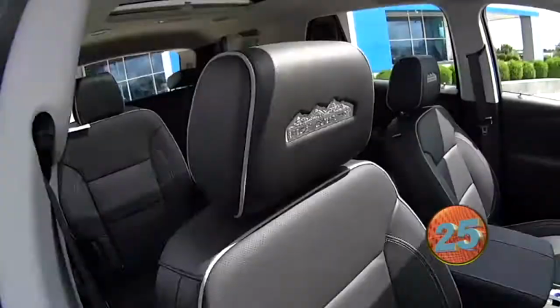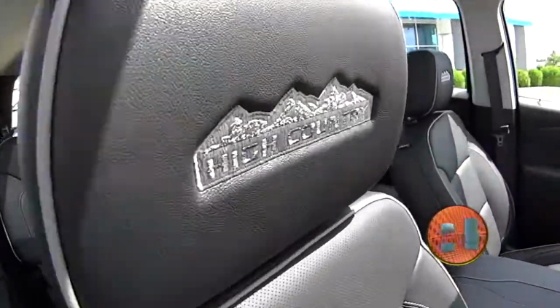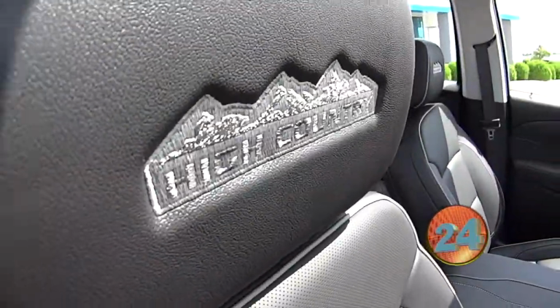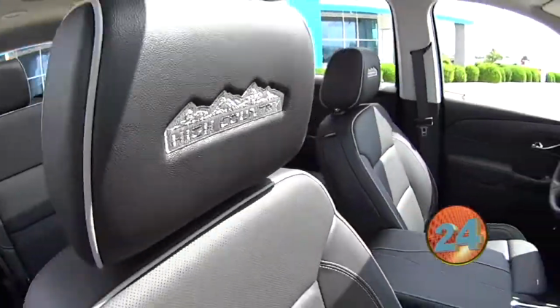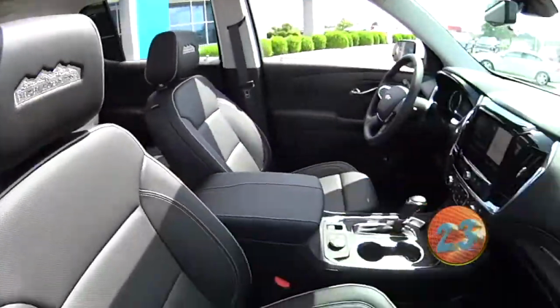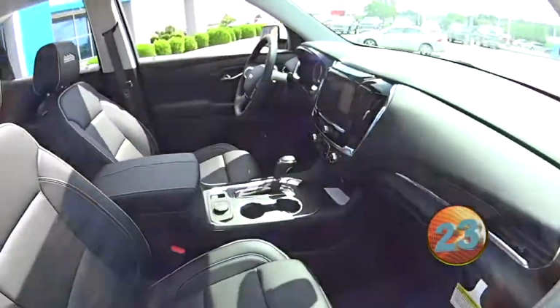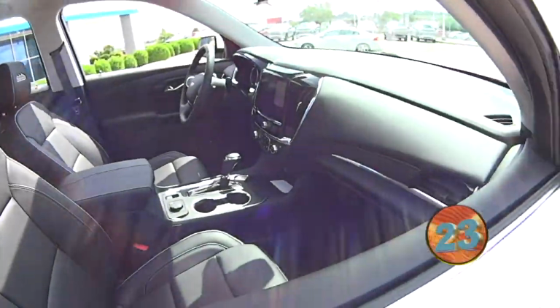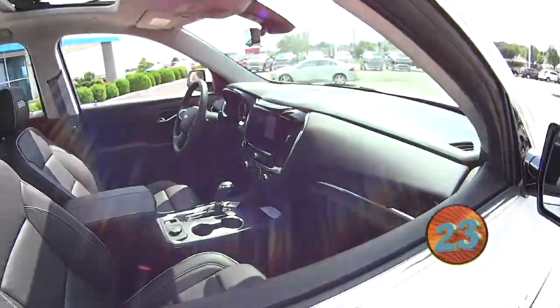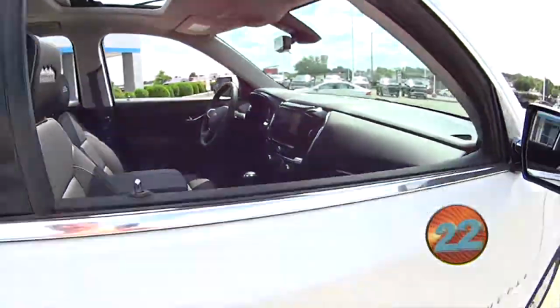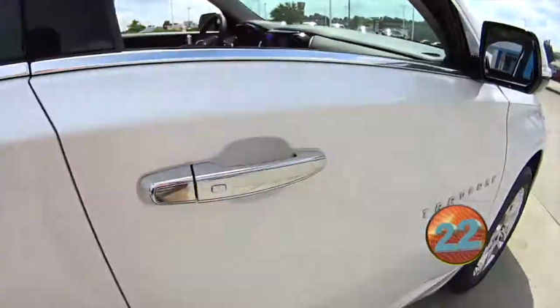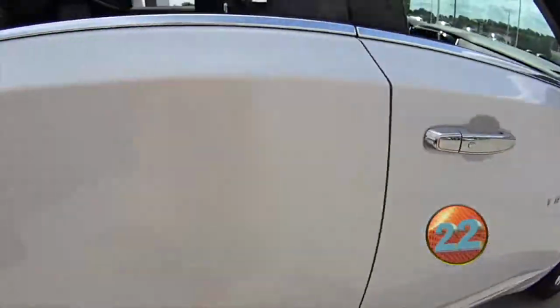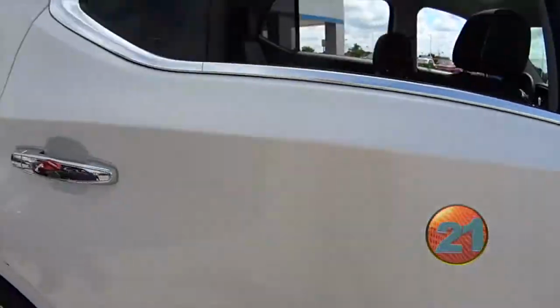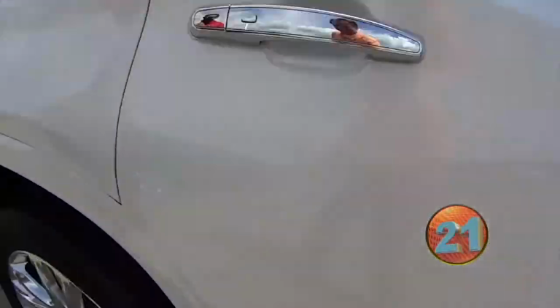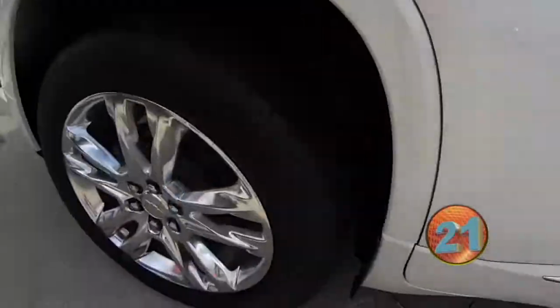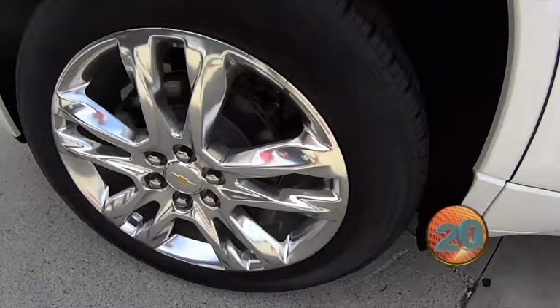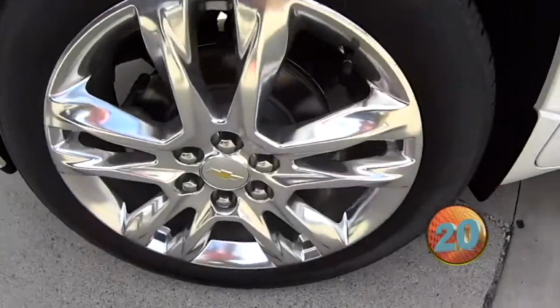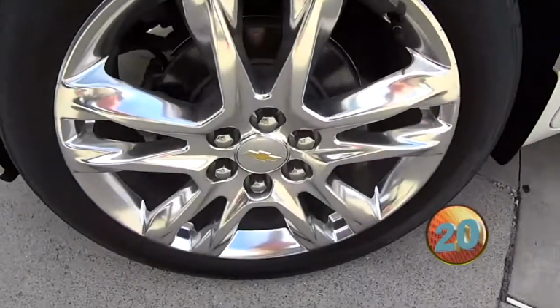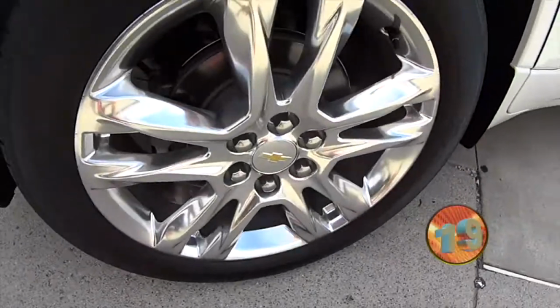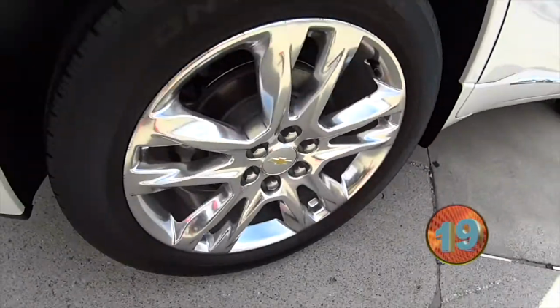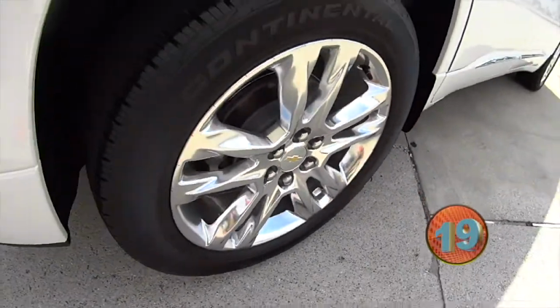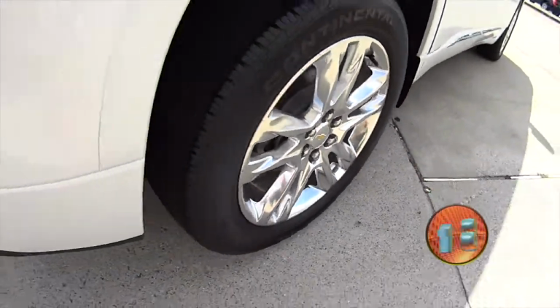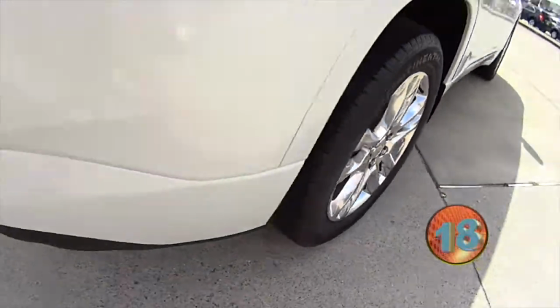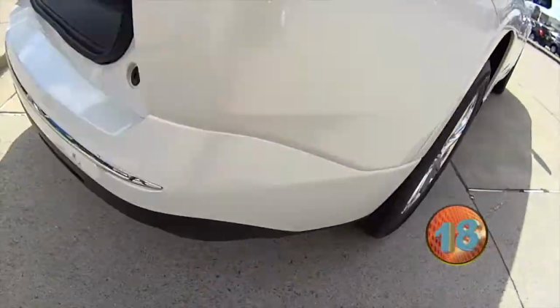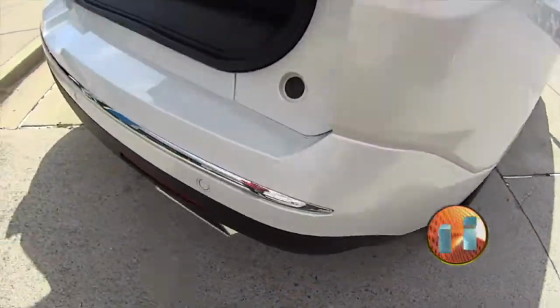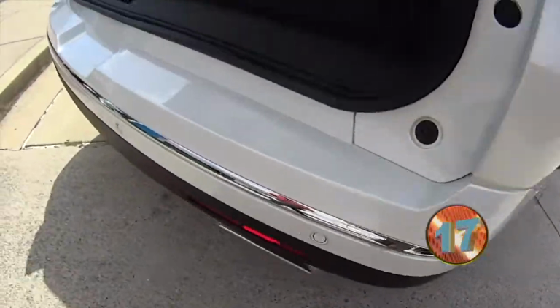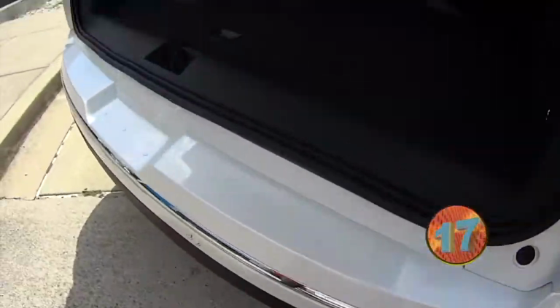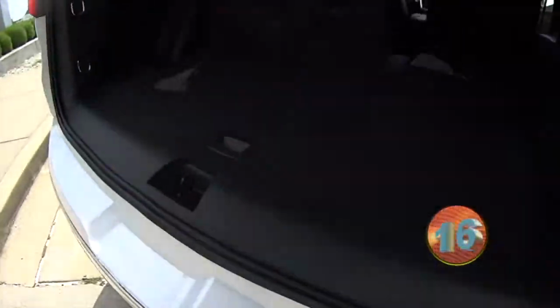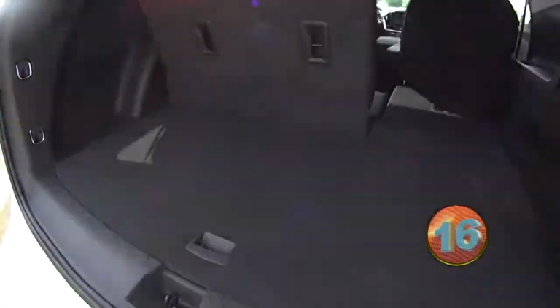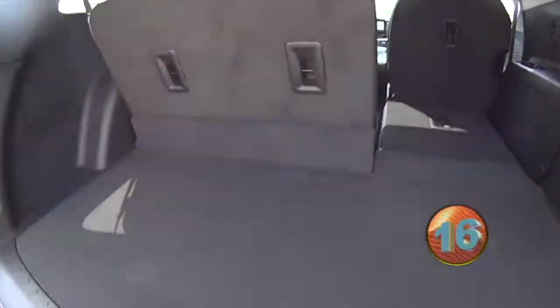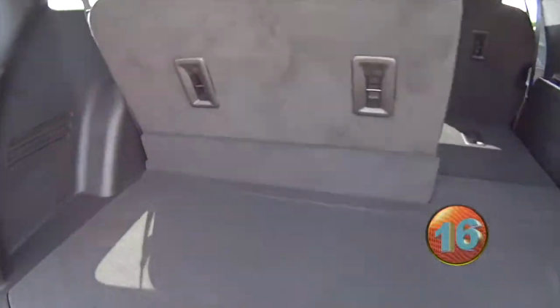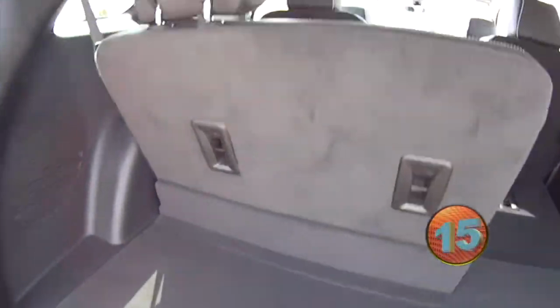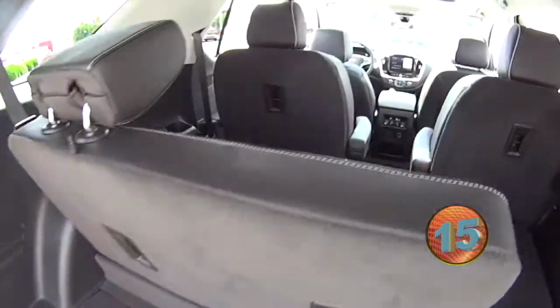This thing is loaded. Check out that seat, pan roof, heated, cooled seats, leather, huge nice wheels, power-assisted tailgate, power-assisted third row.